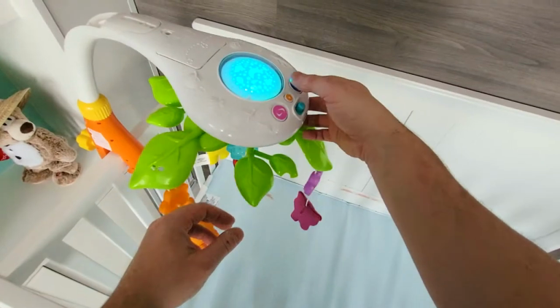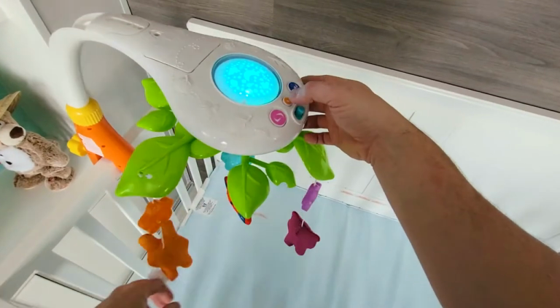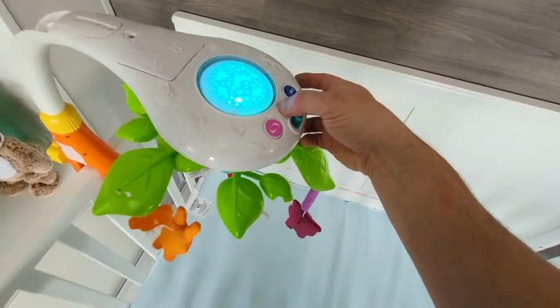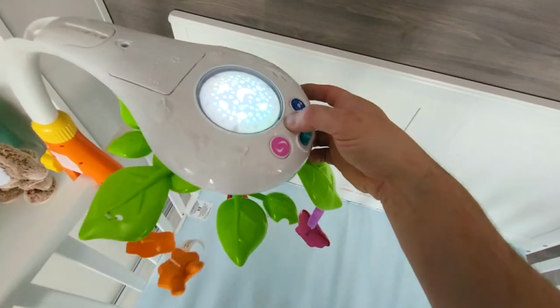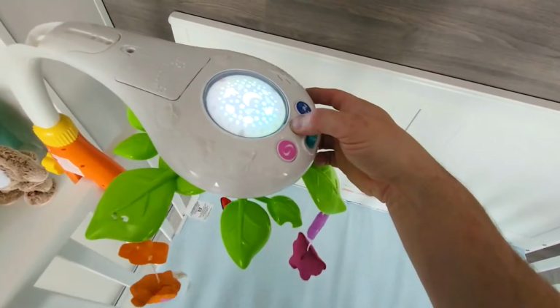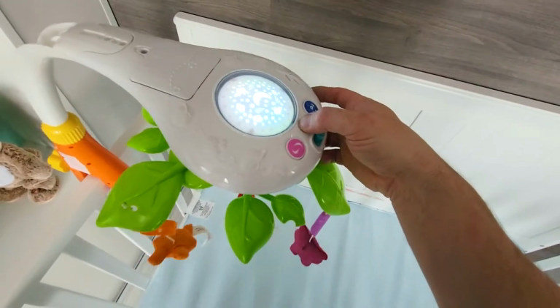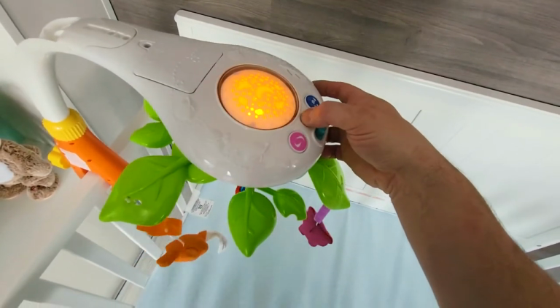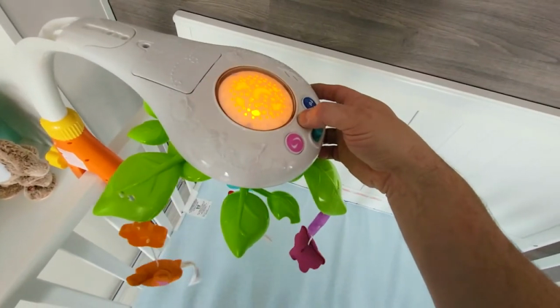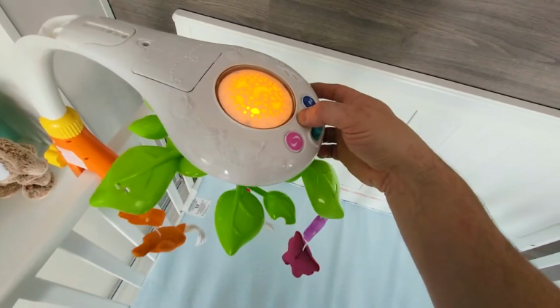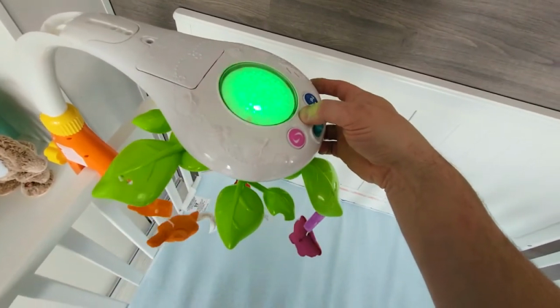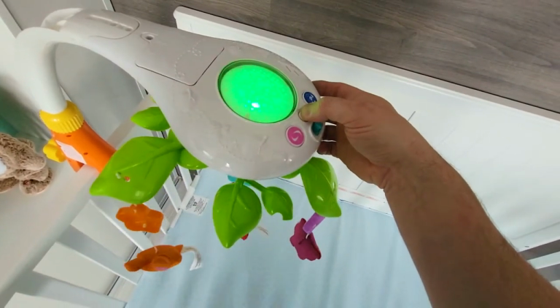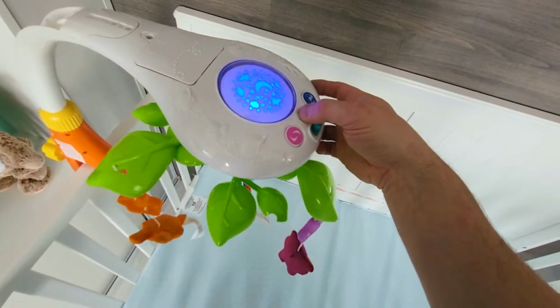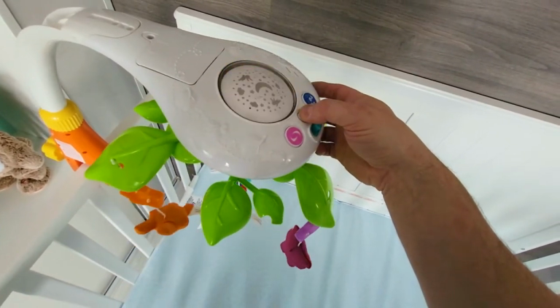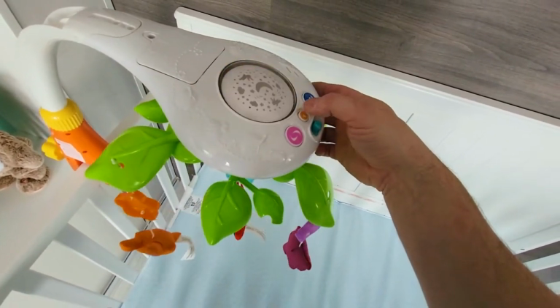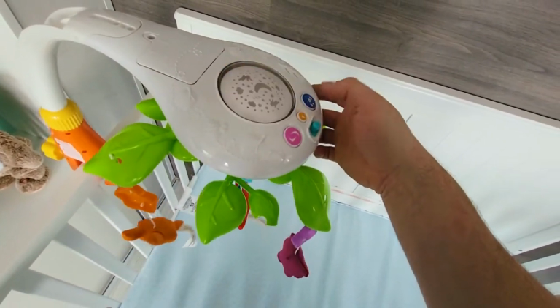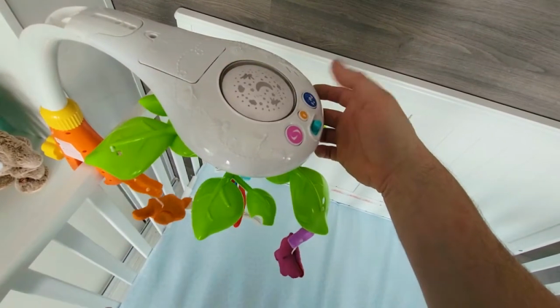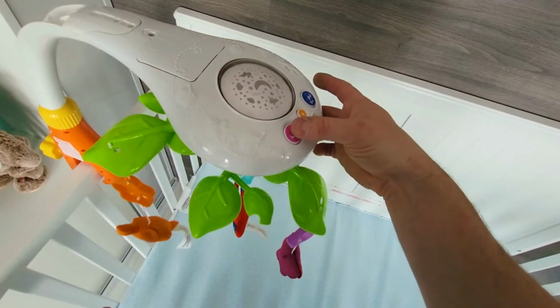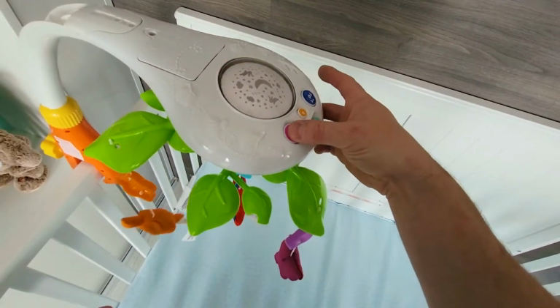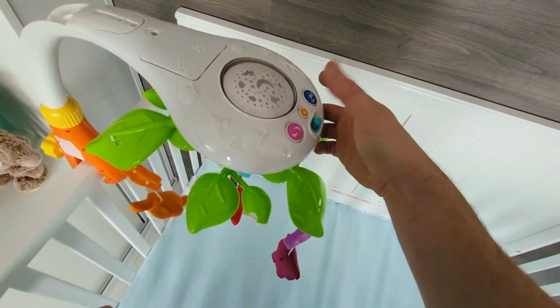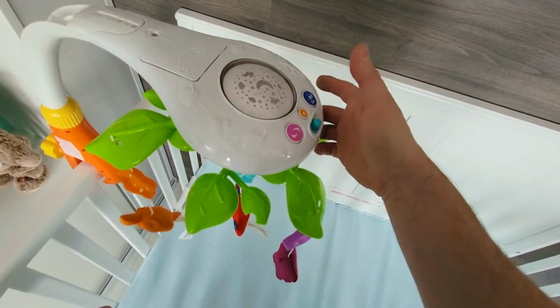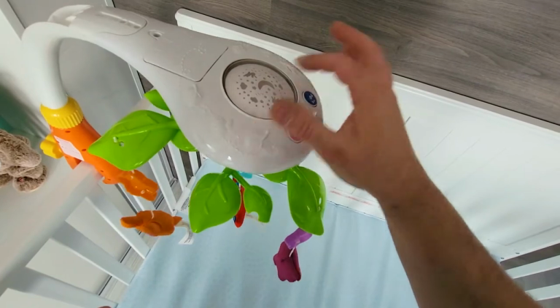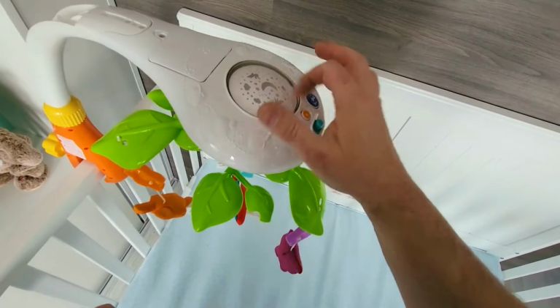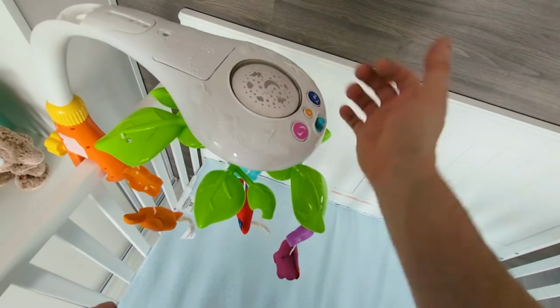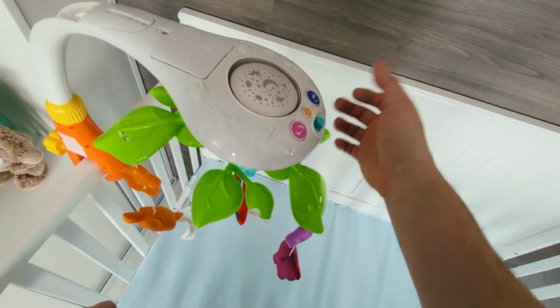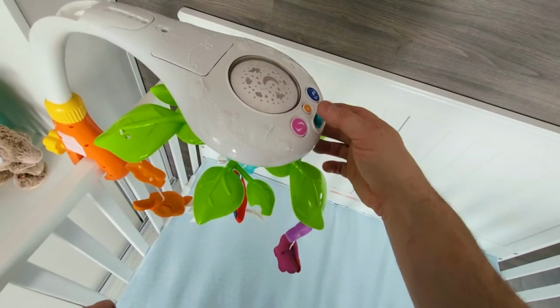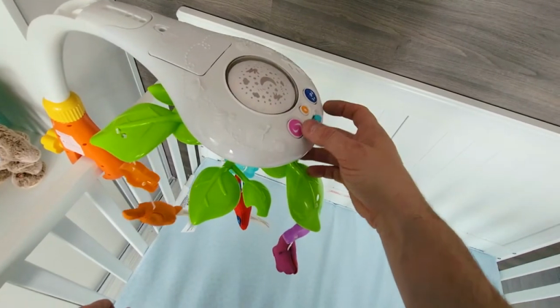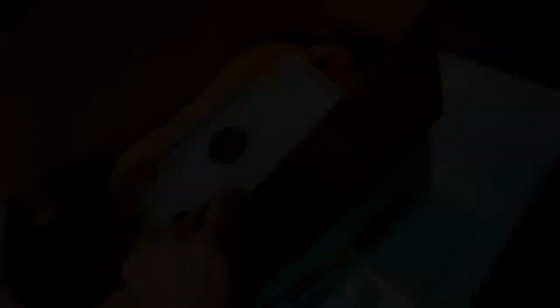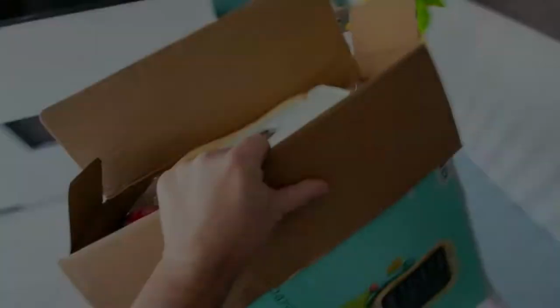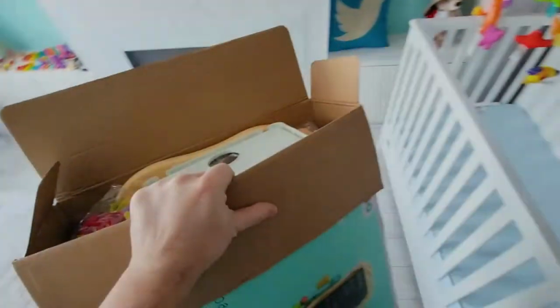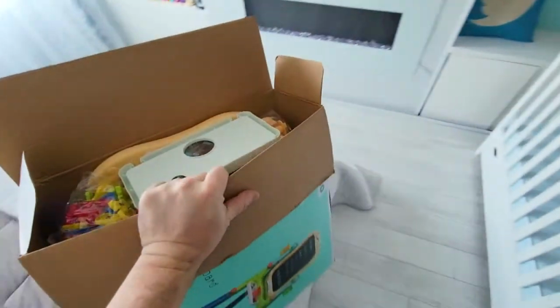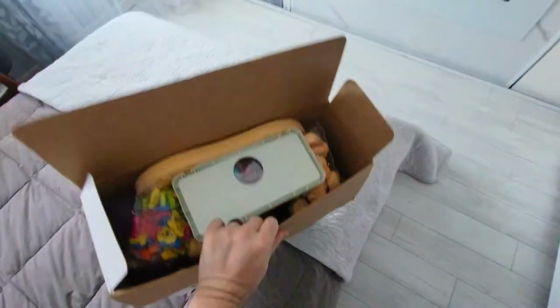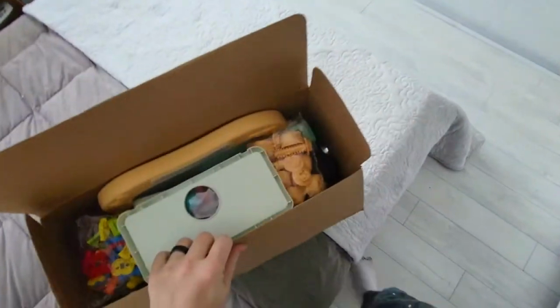You can change the color of the light, turn it off, and you can turn off the mechanism as well. So we're going to put it together.